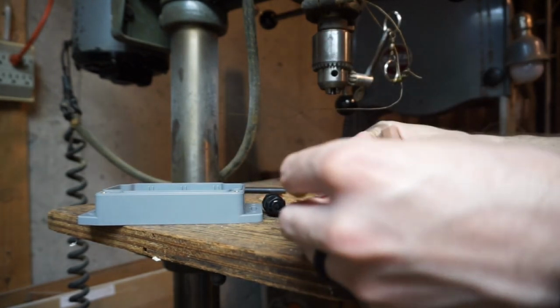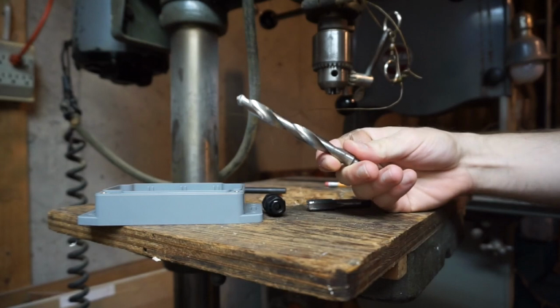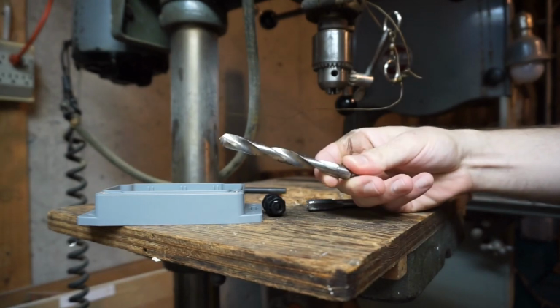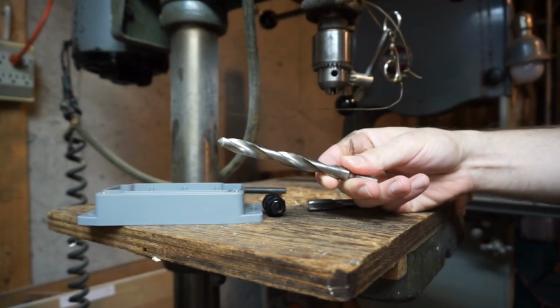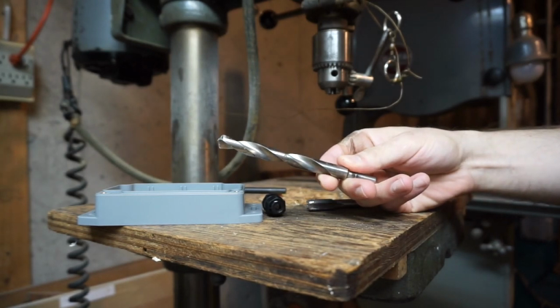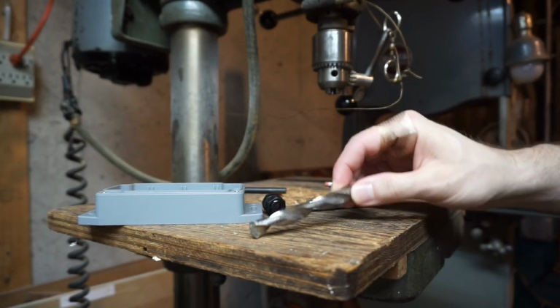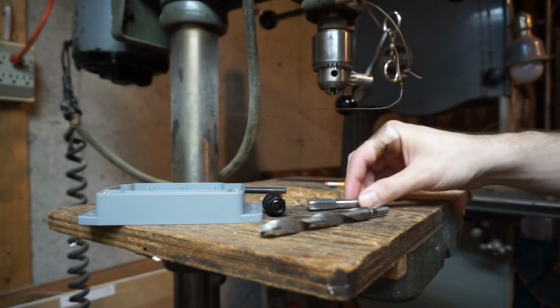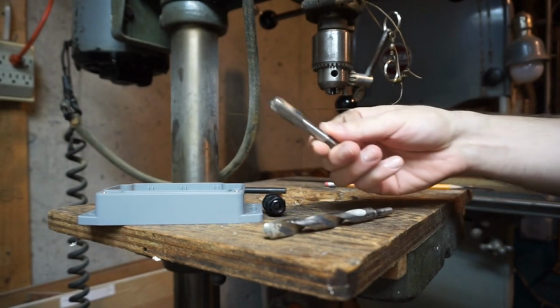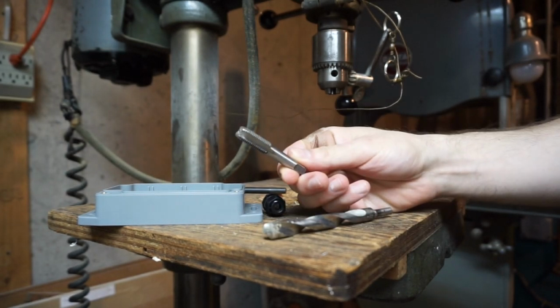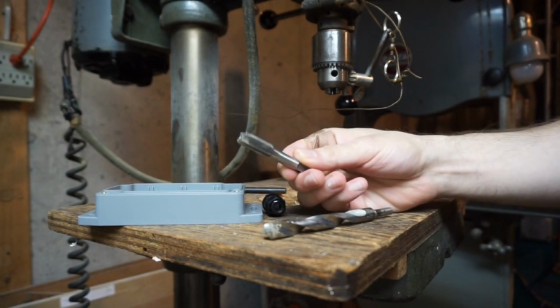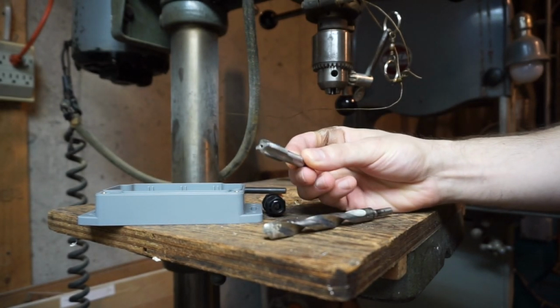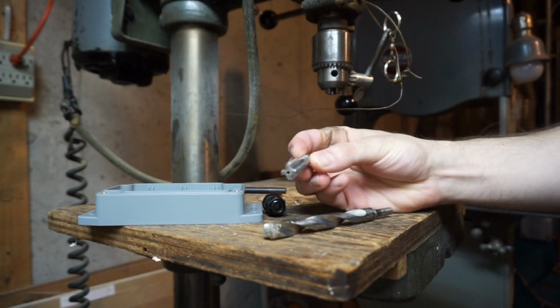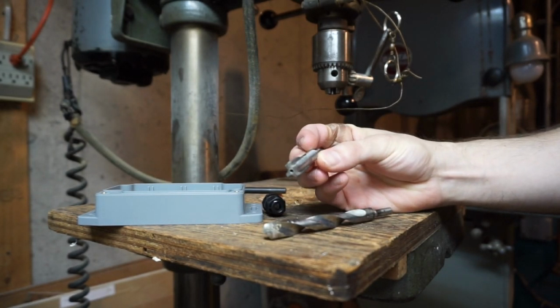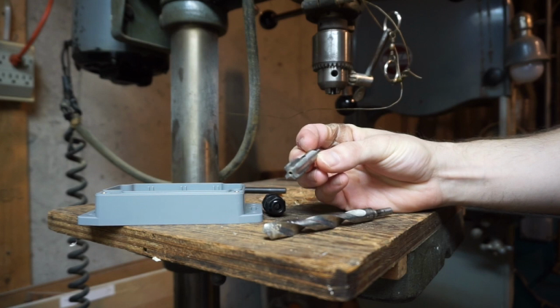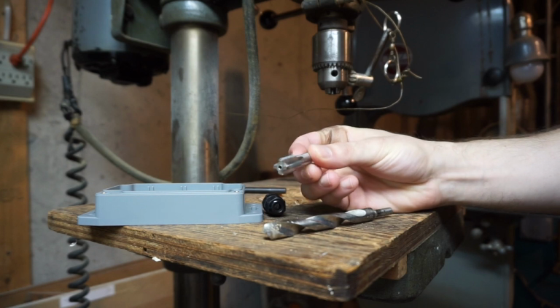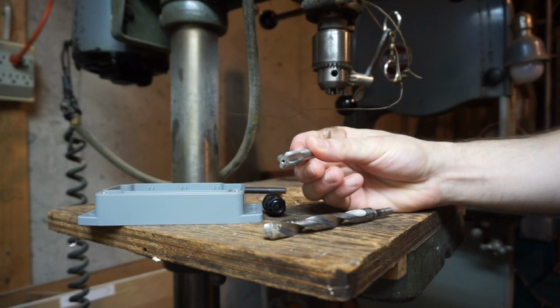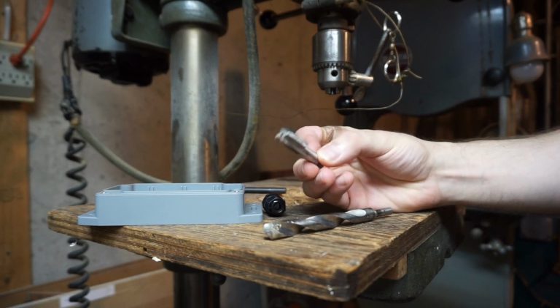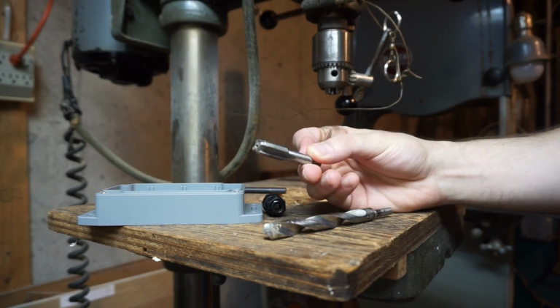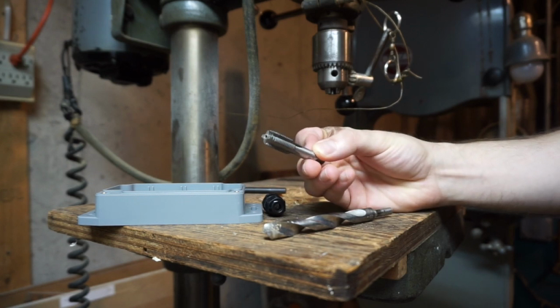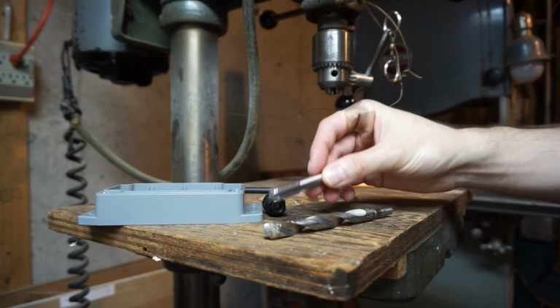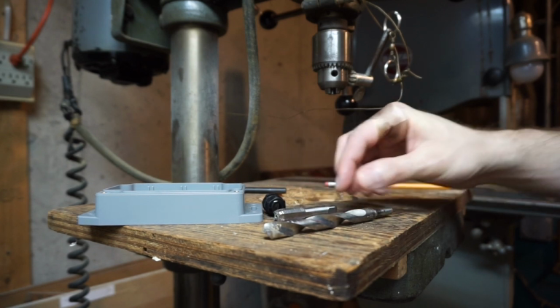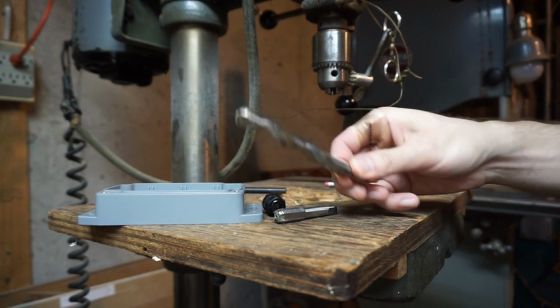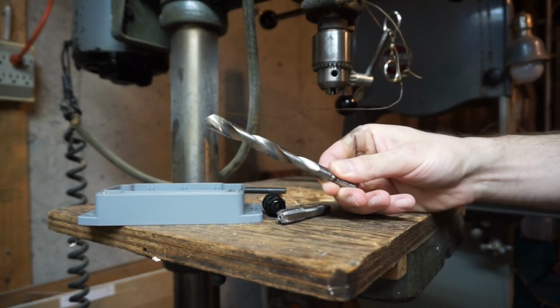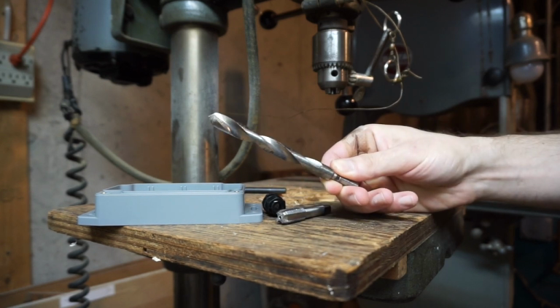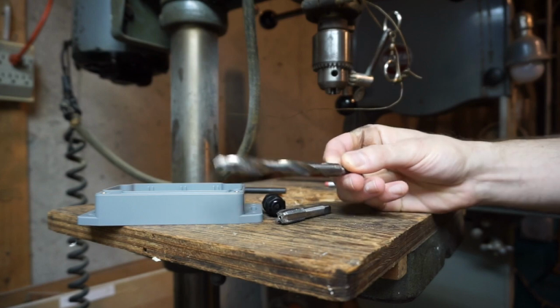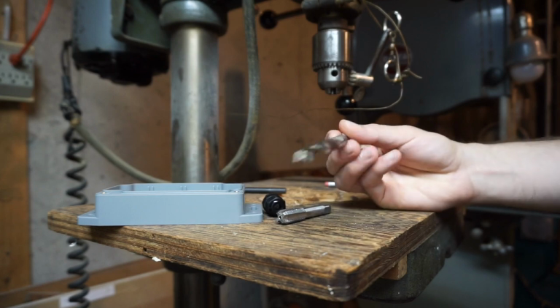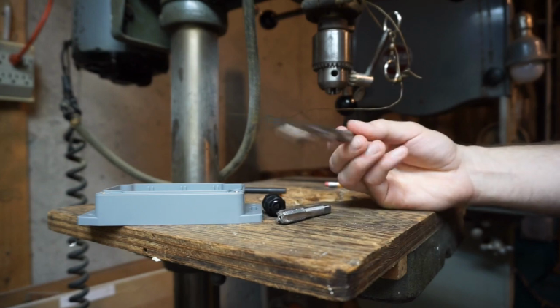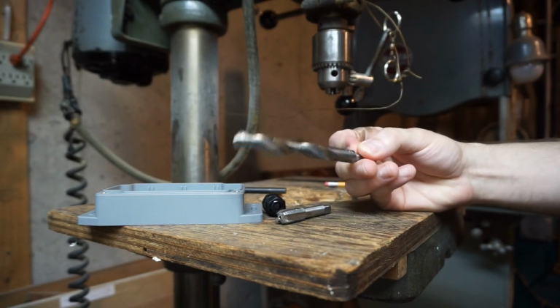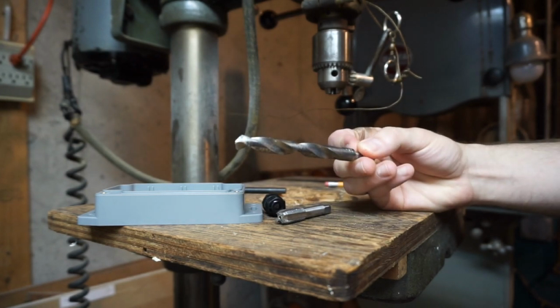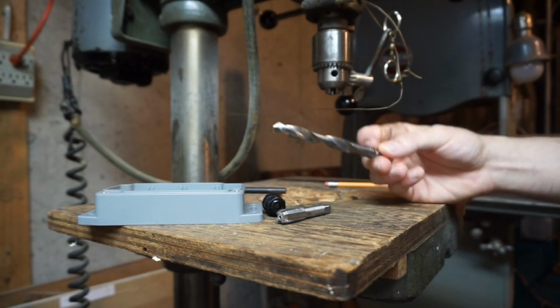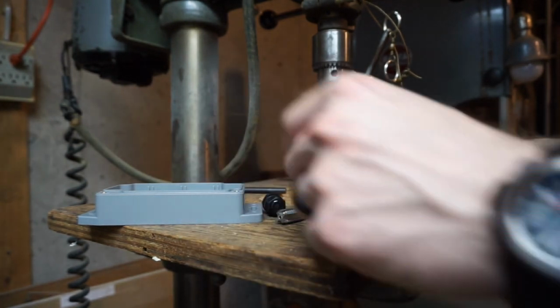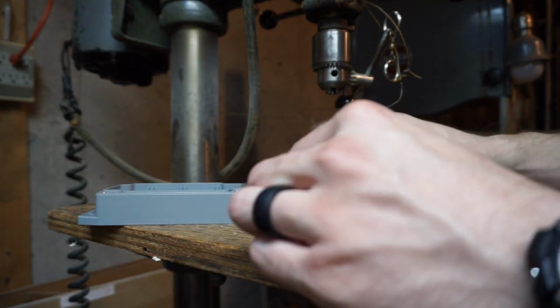First thing we have to do is figure out what size bit we need. I have an M12 1.5 millimeter tap here, and that requires just about a 7/16th bit. So I'm going to throw that bit on here and drill my first hole.